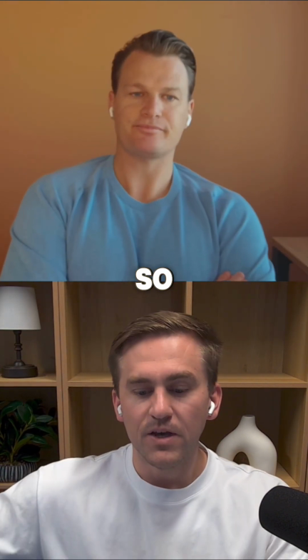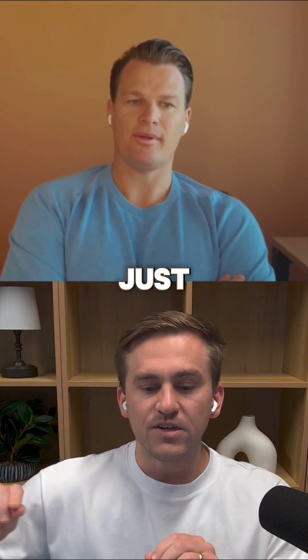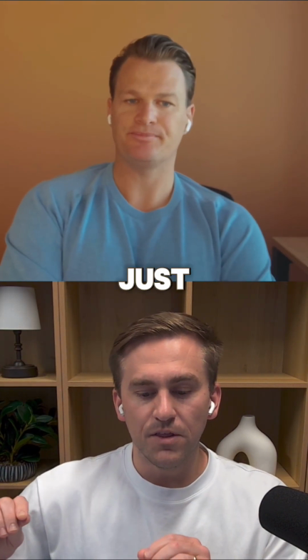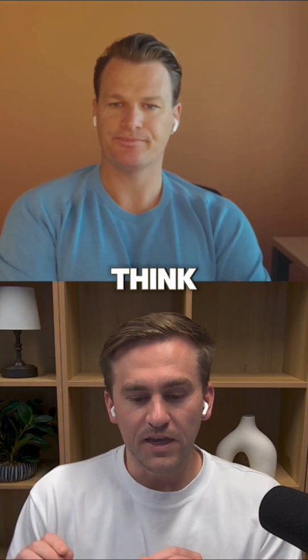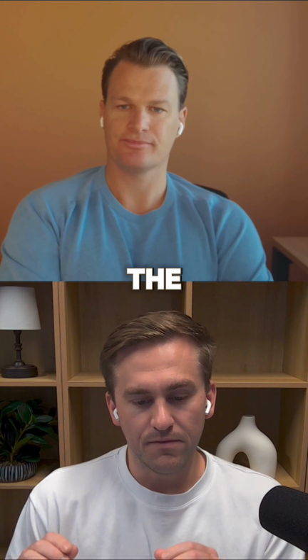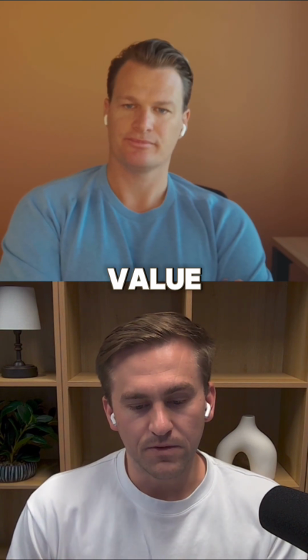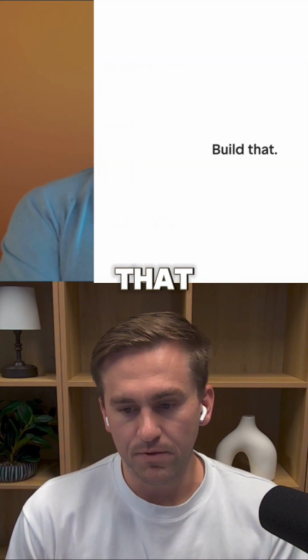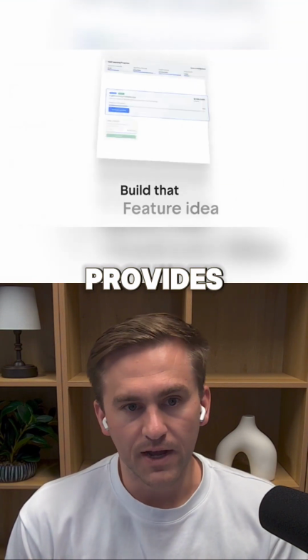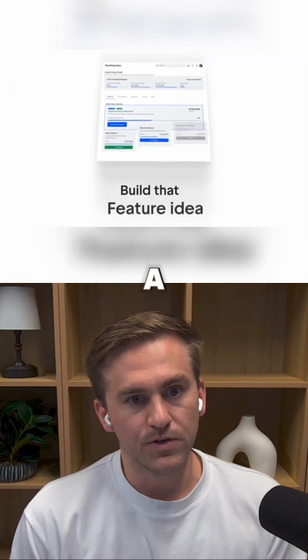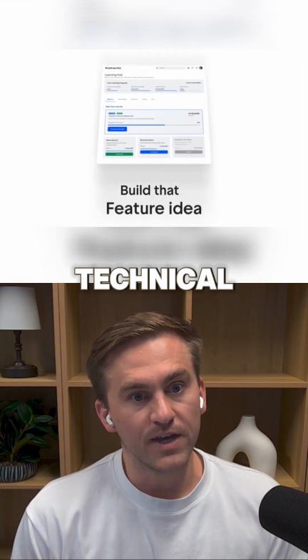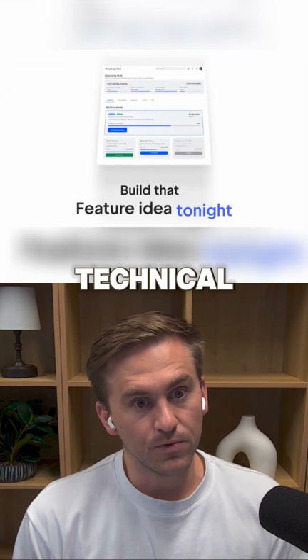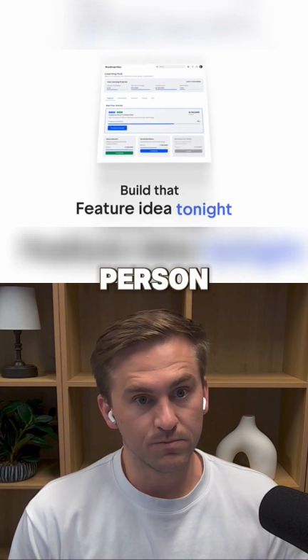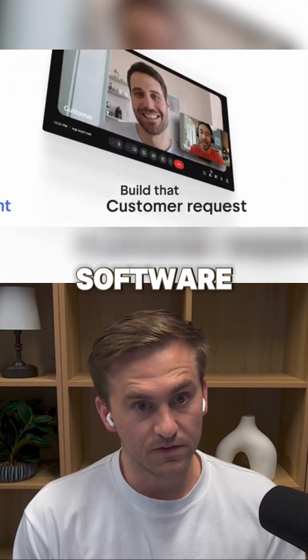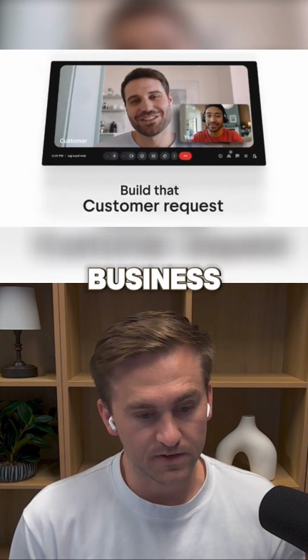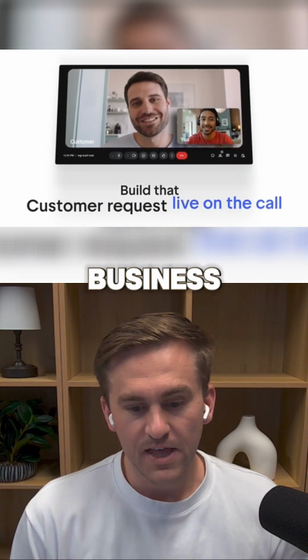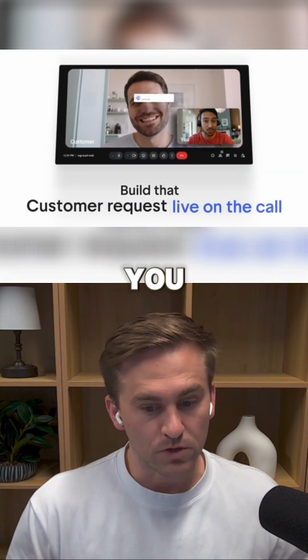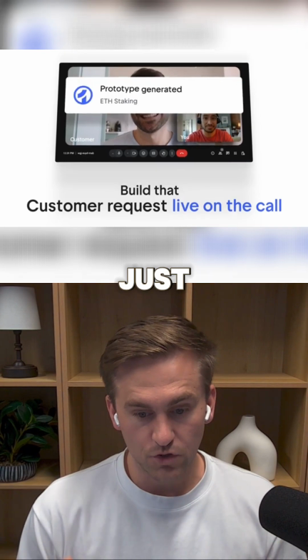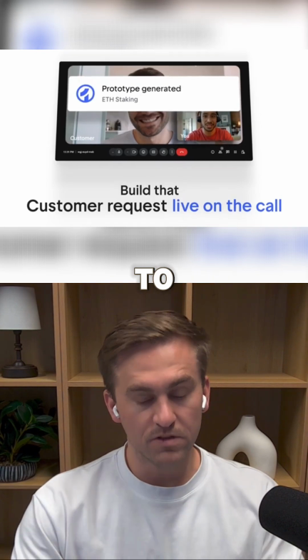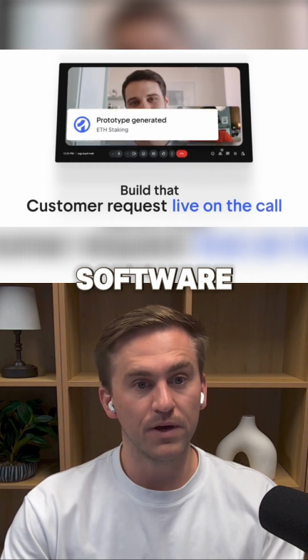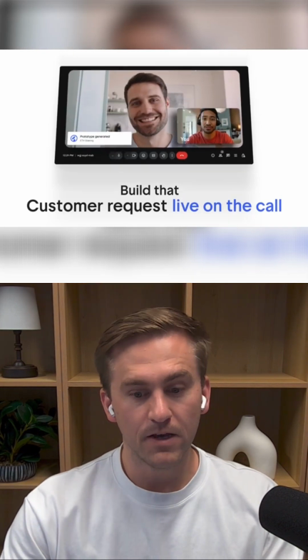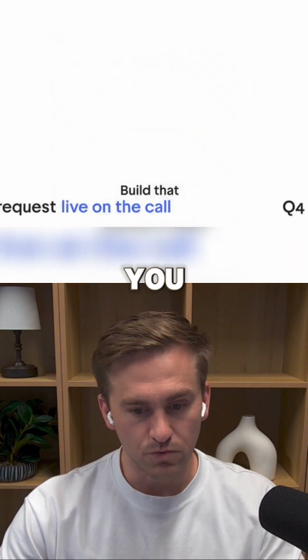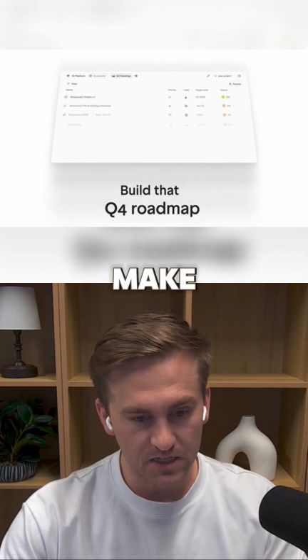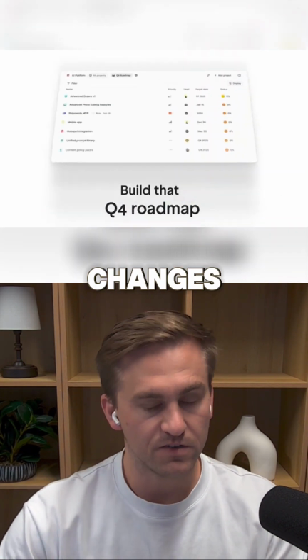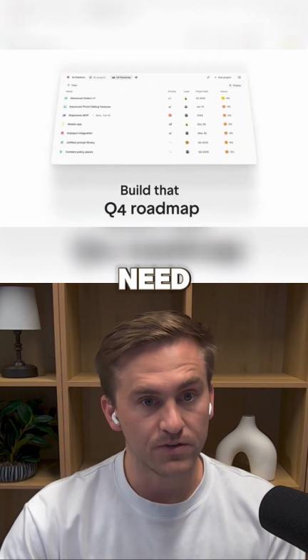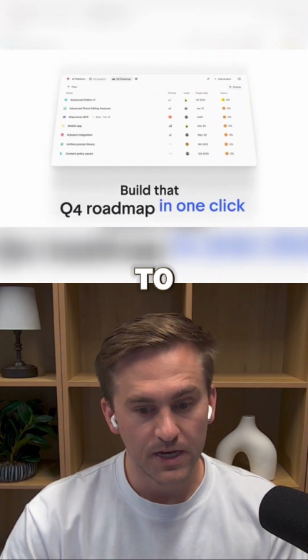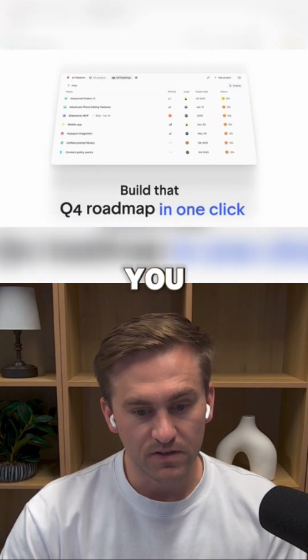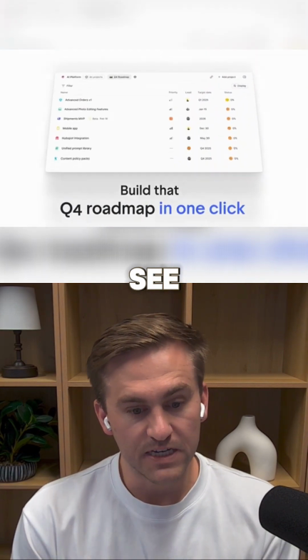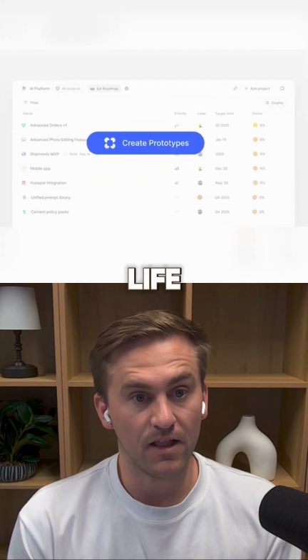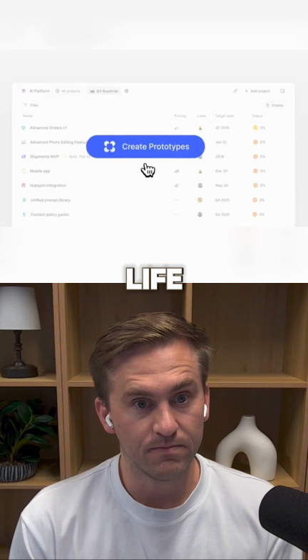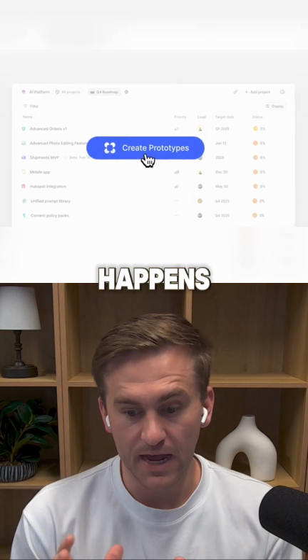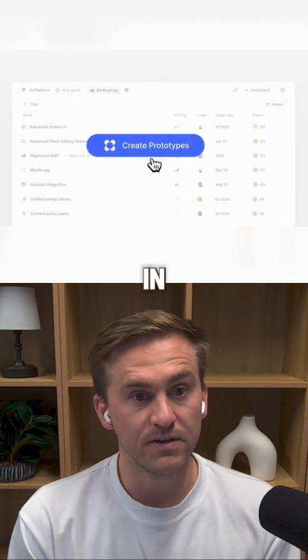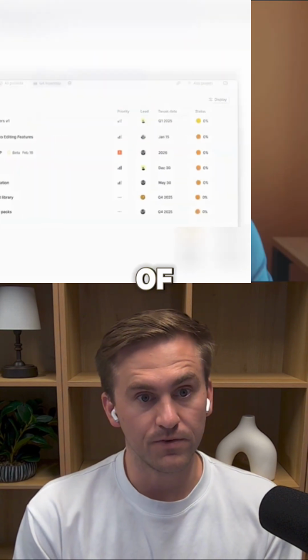Think about the value that provides to a non-technical person within a software business — you literally just talk to the software, make the changes you need, and you can see it live. It just happens in front of you.